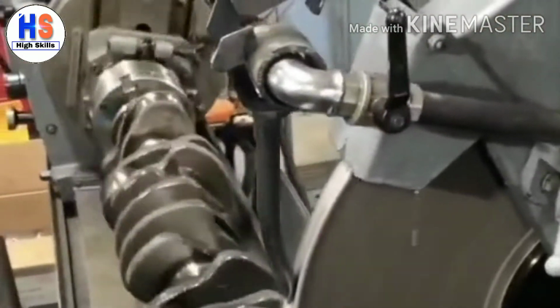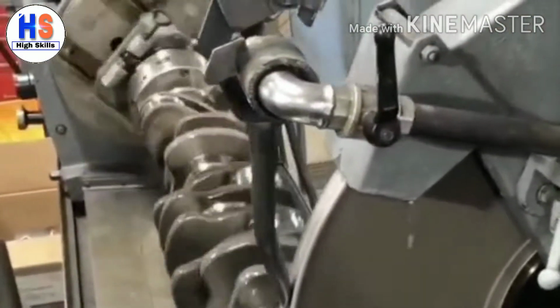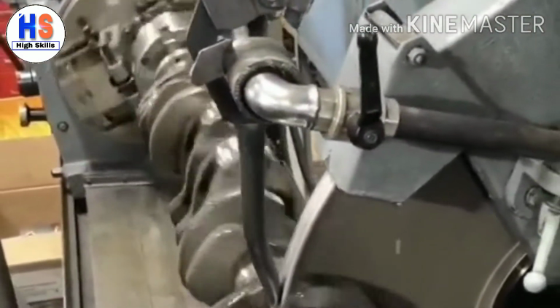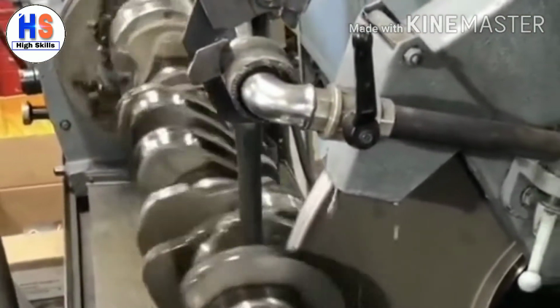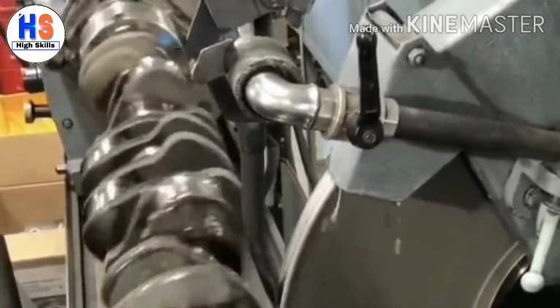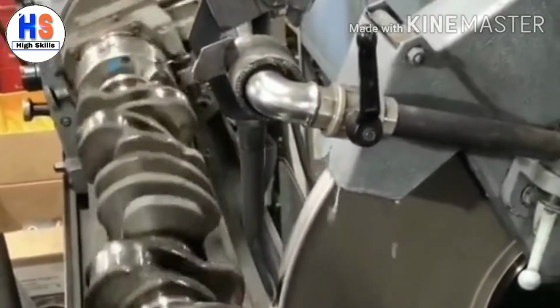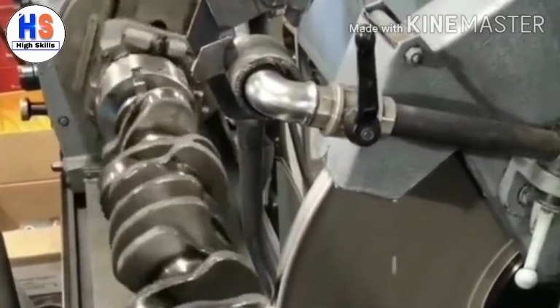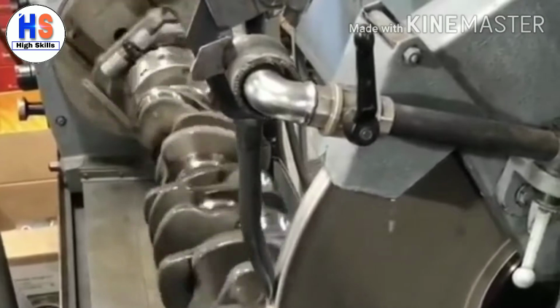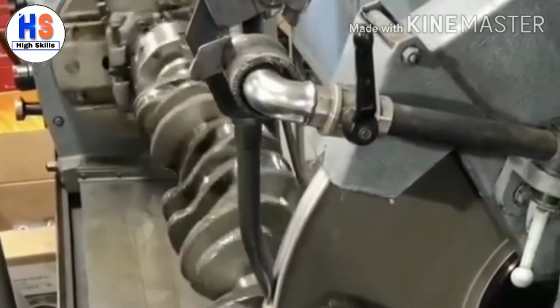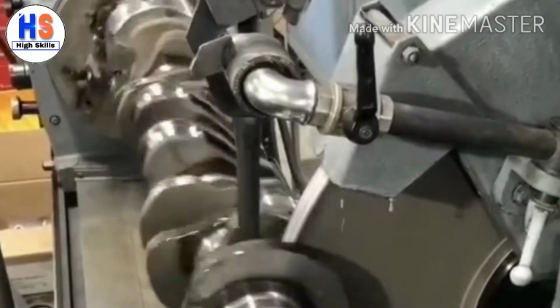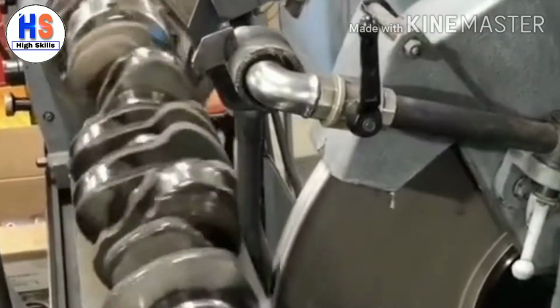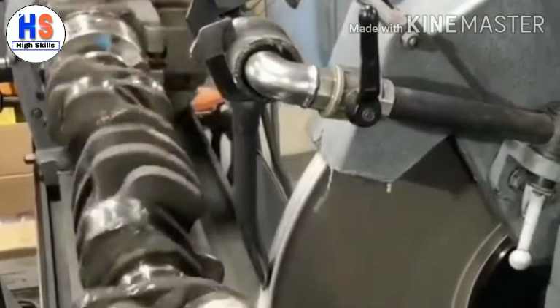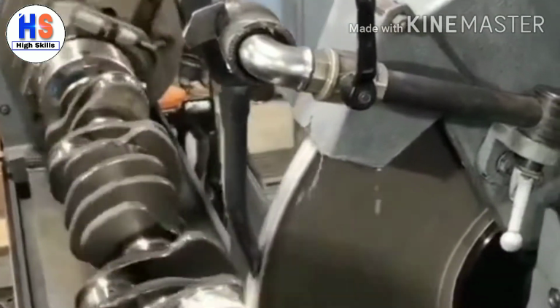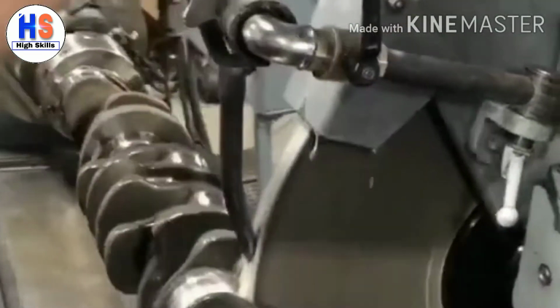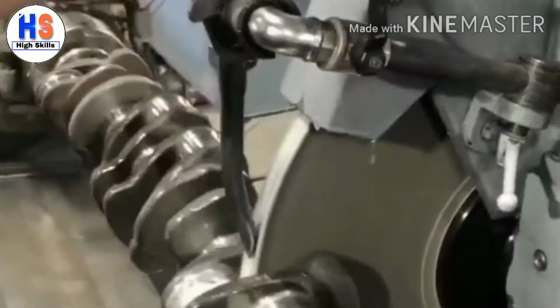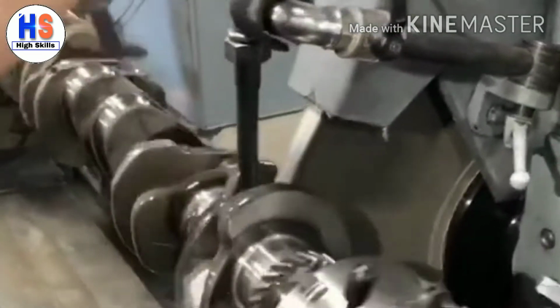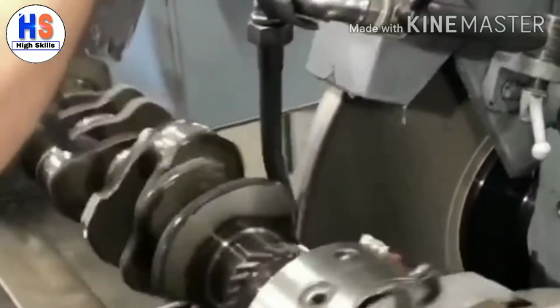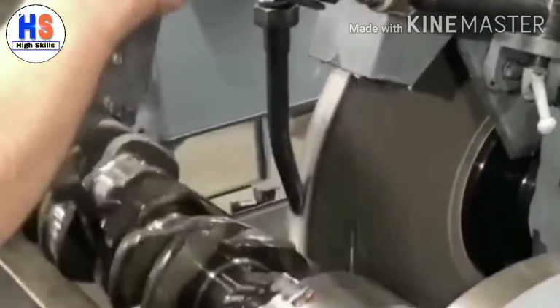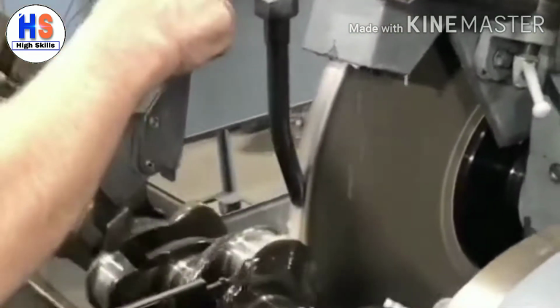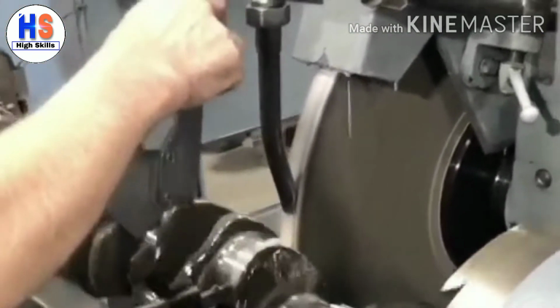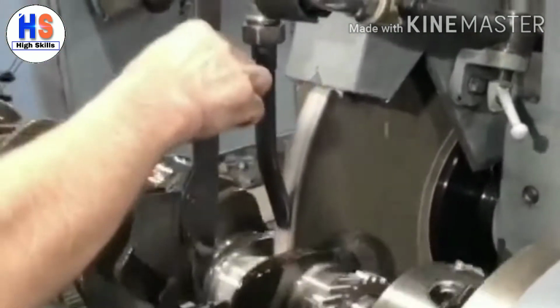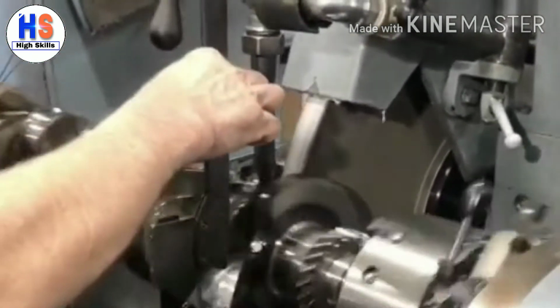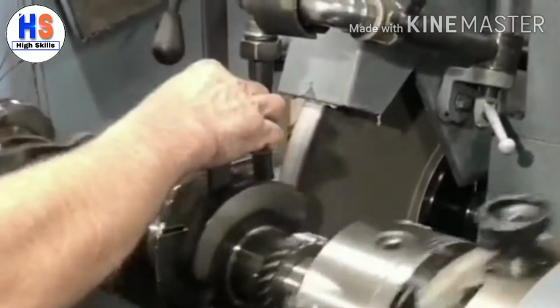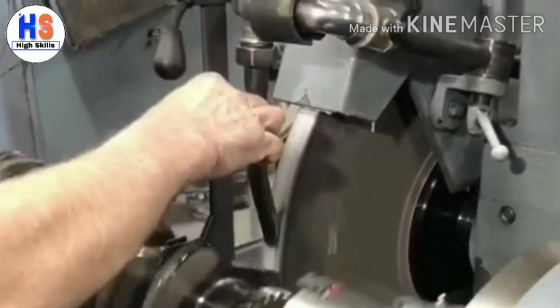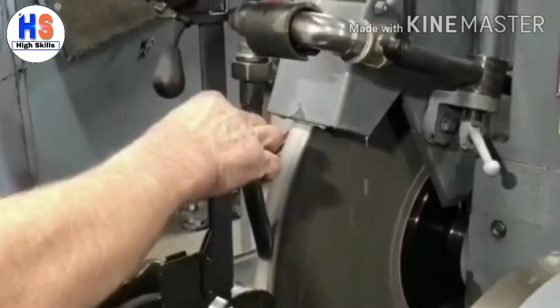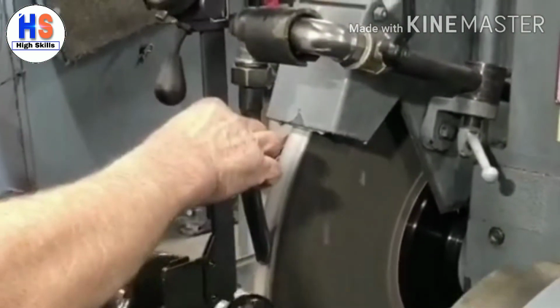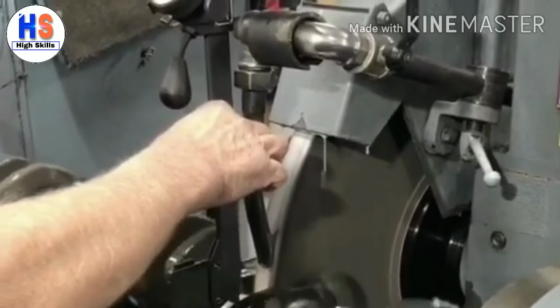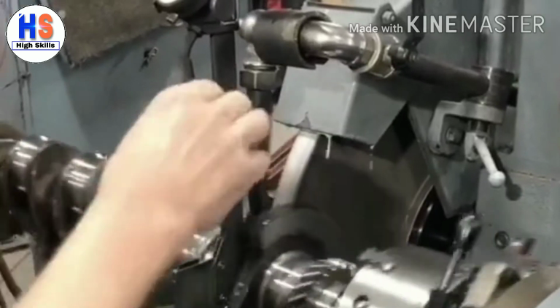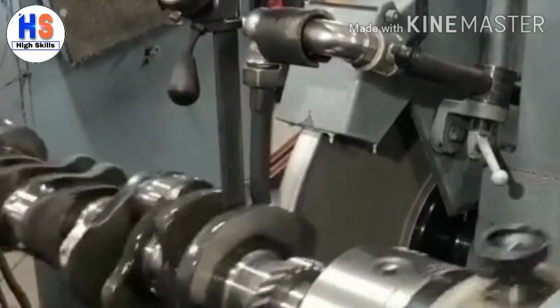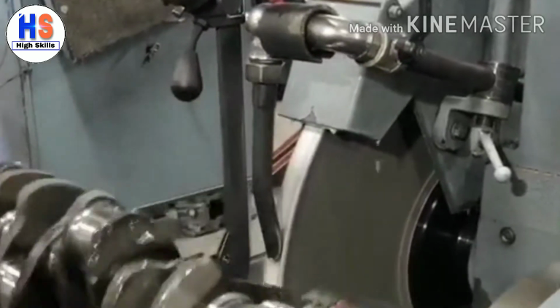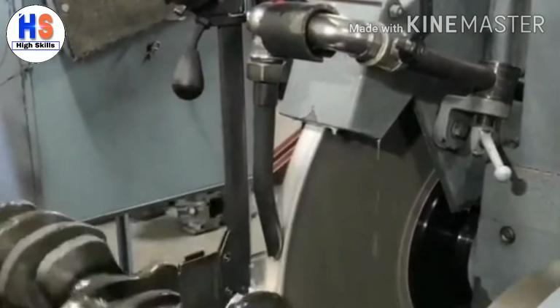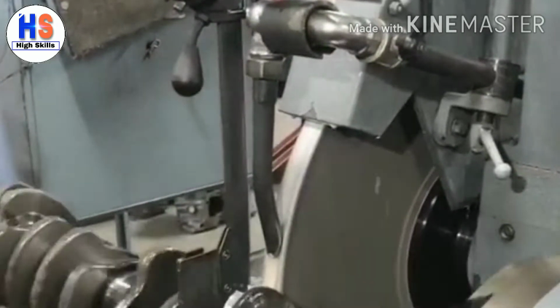Overall, crankshaft grinders are a pretty unique machine and you might not see them every day, so if you have any questions about this process or want to see more, let me know in the comments below.